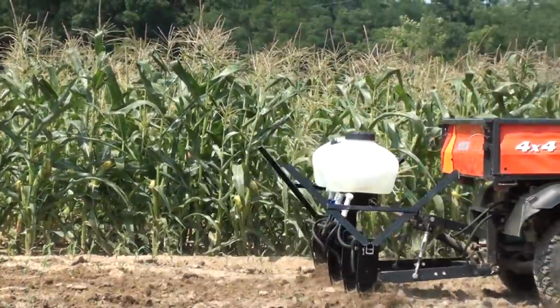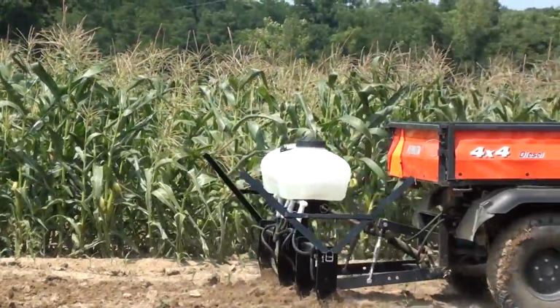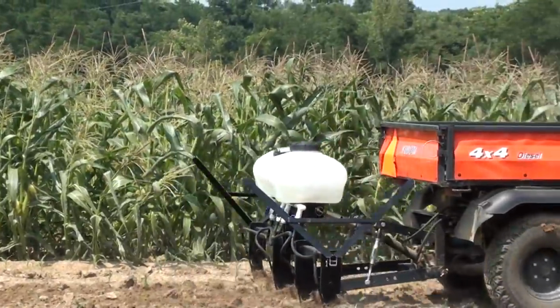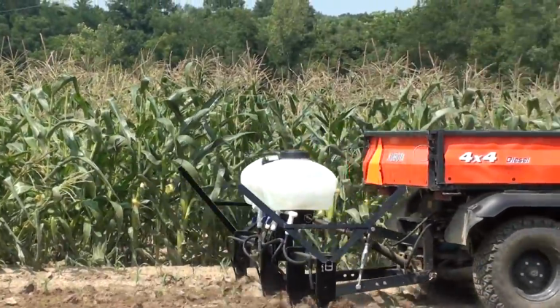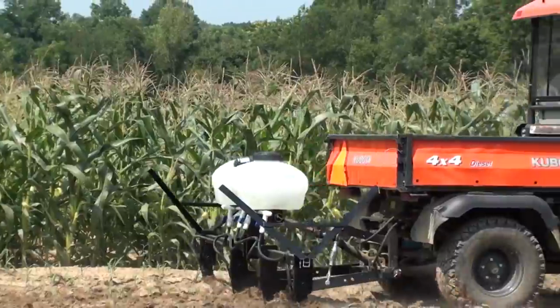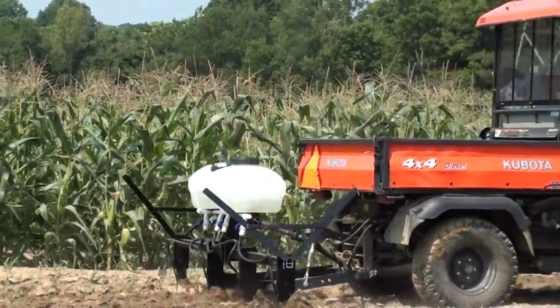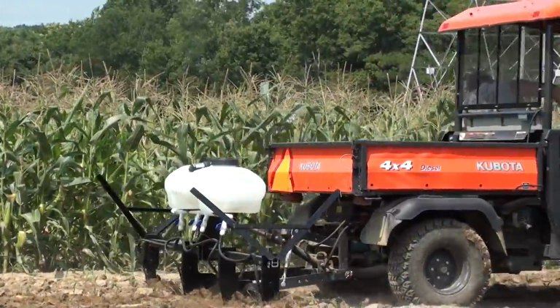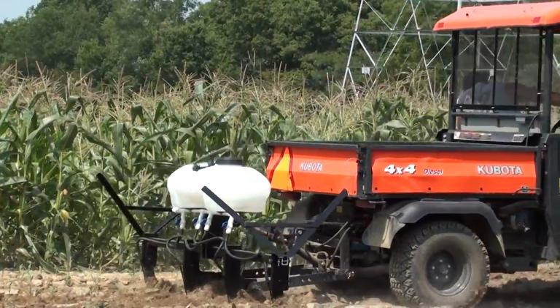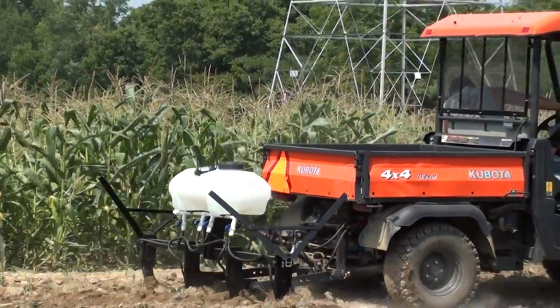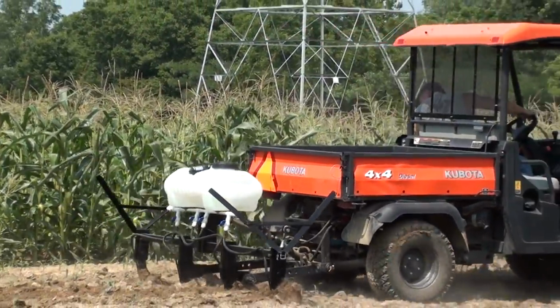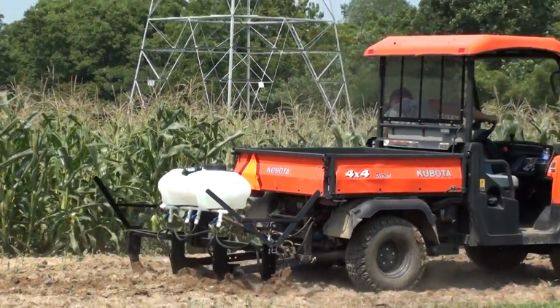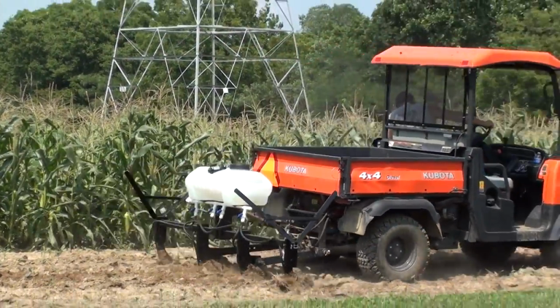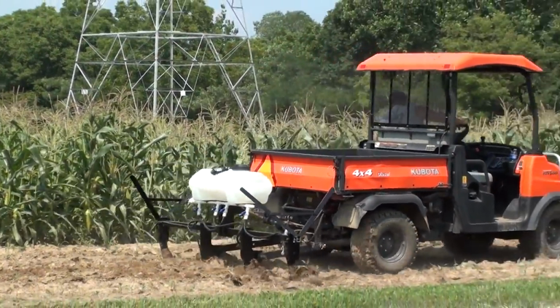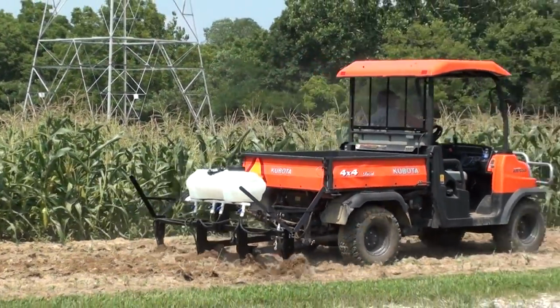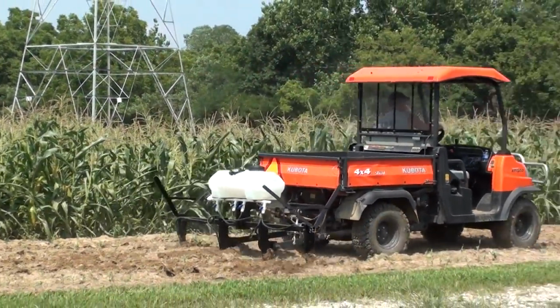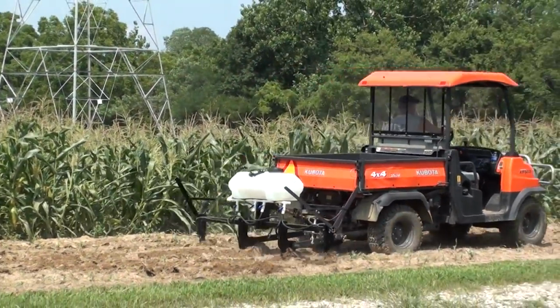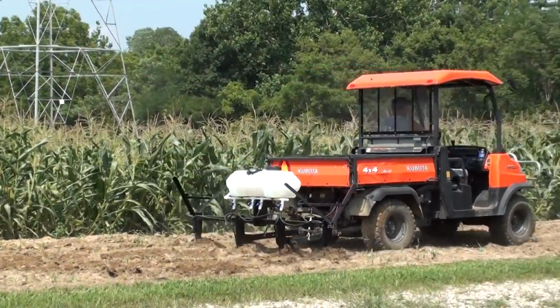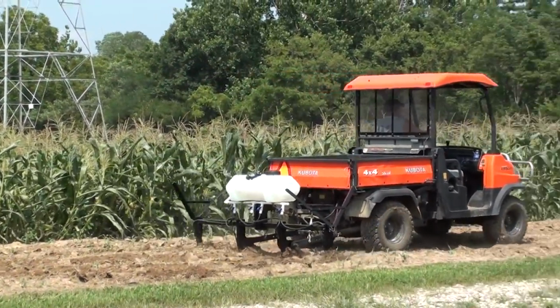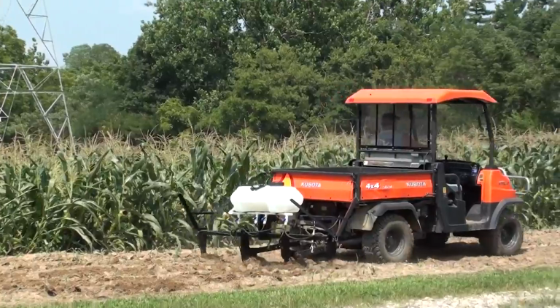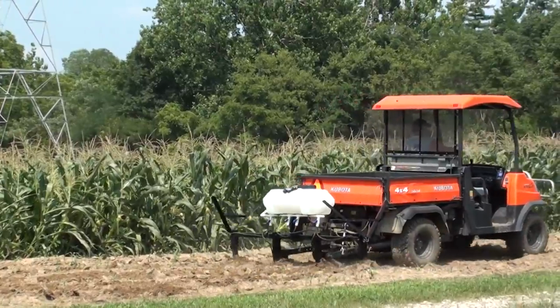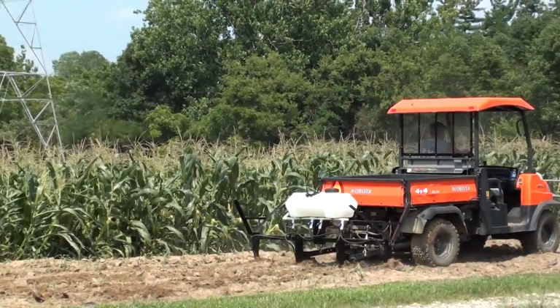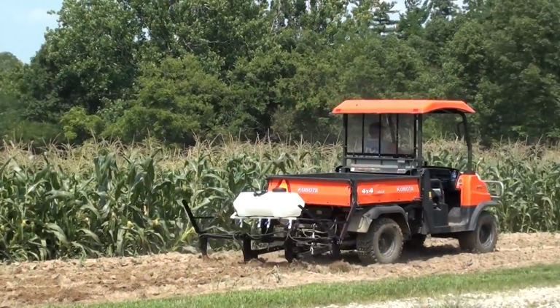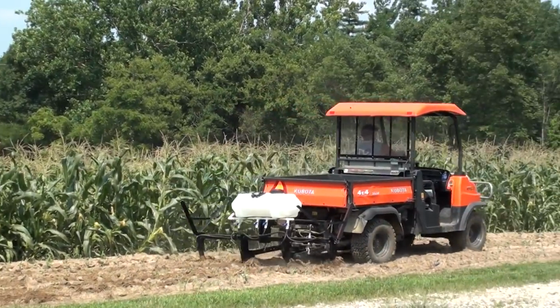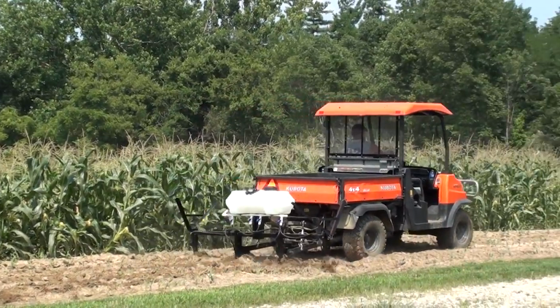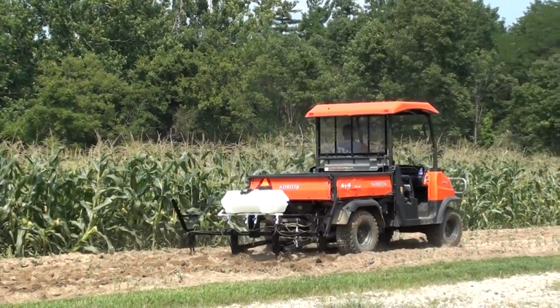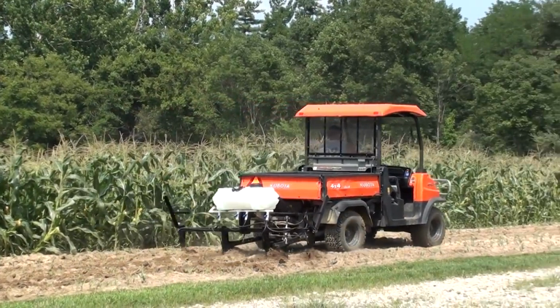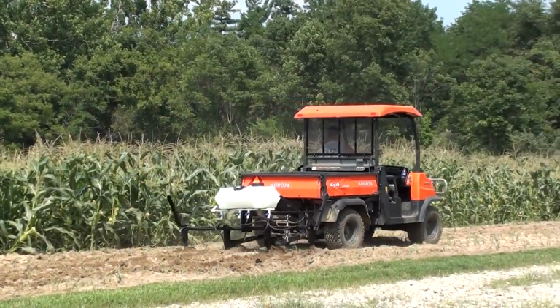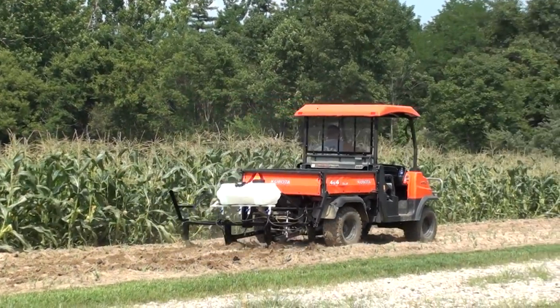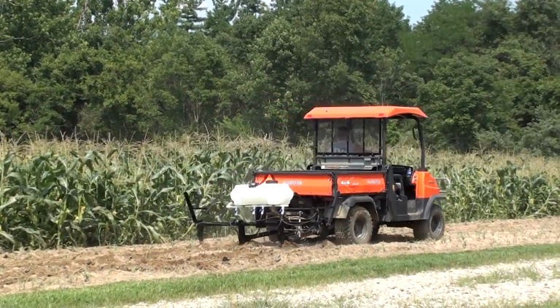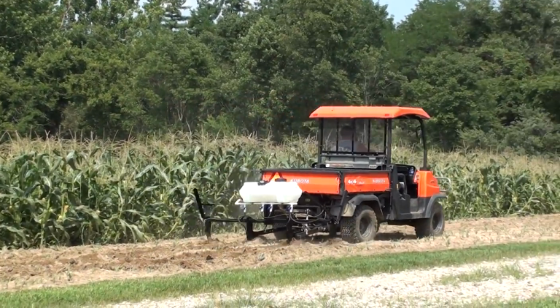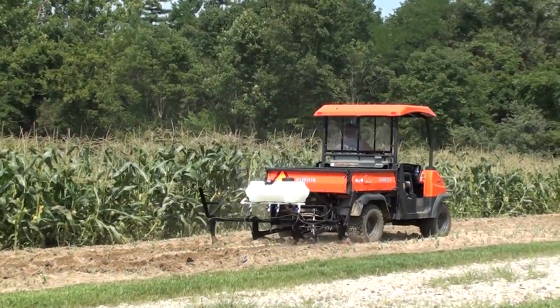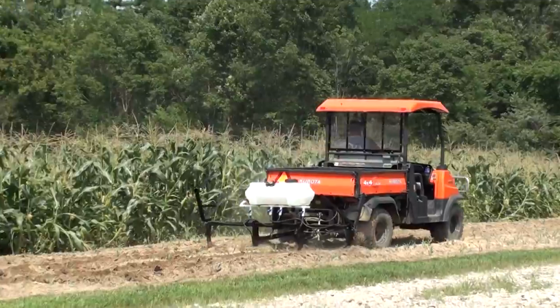This liquid fertilizer knife applicator comes with a 15-gallon tank, a perfect size for fertilizing one acre. With an adjustable flow rate and either power or gravity controlled flow, the amount of fertilizer released is entirely in your hands.